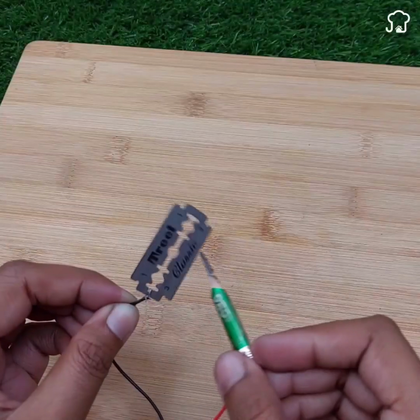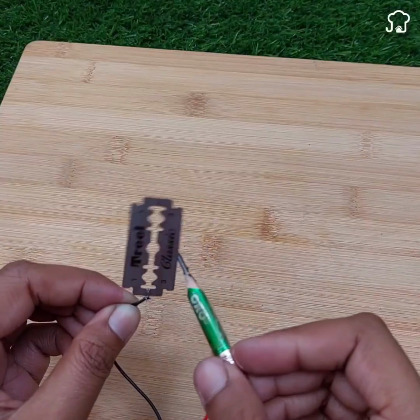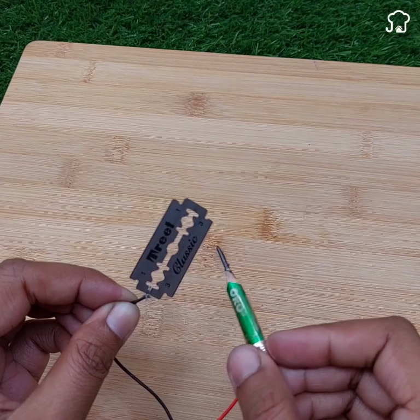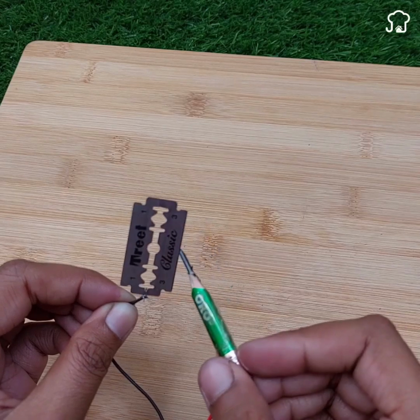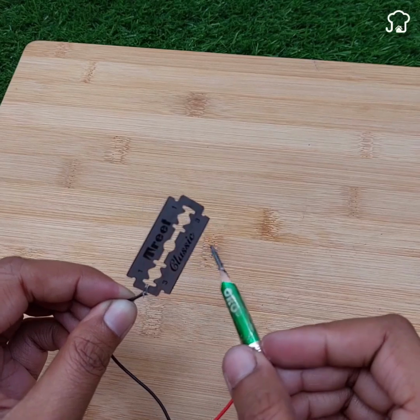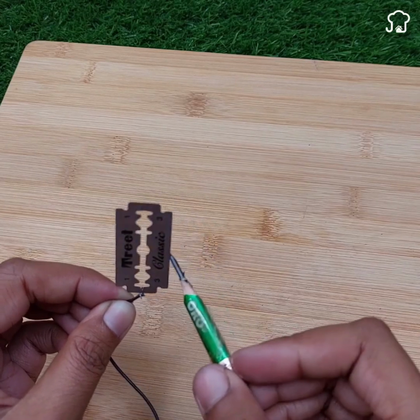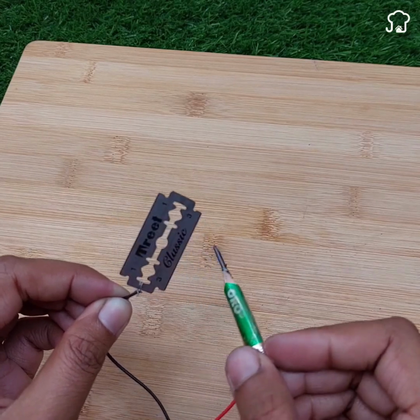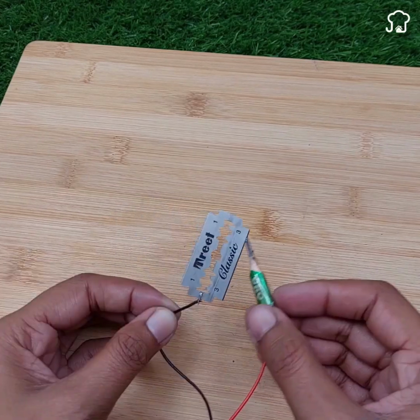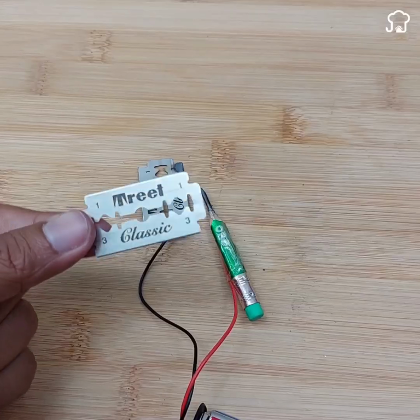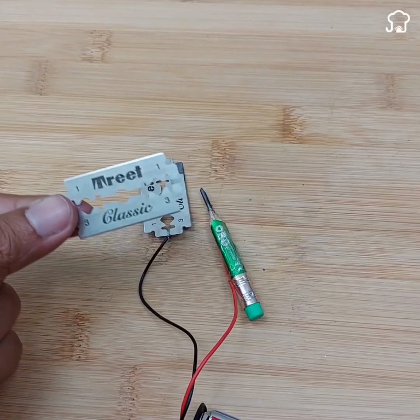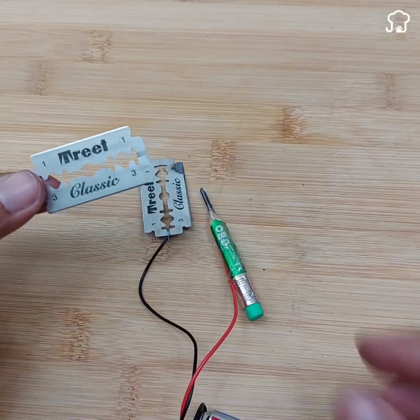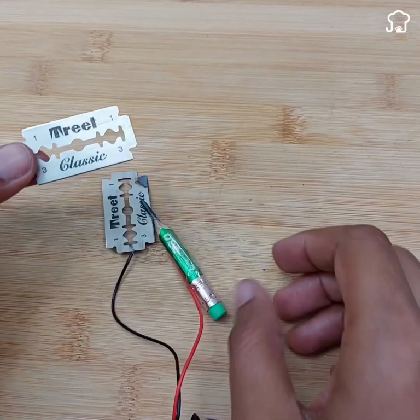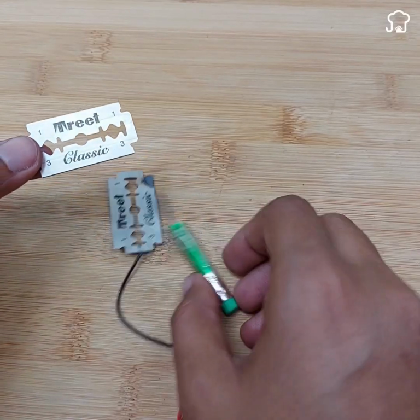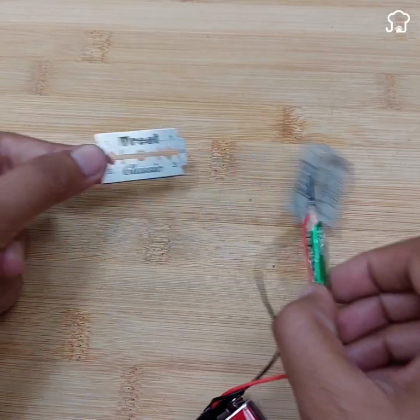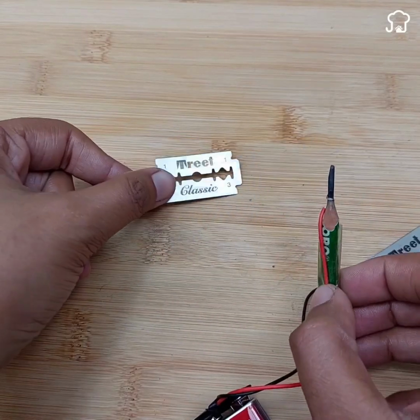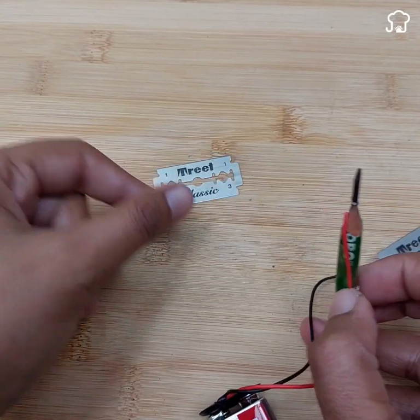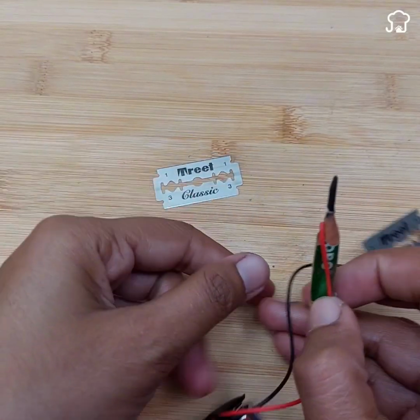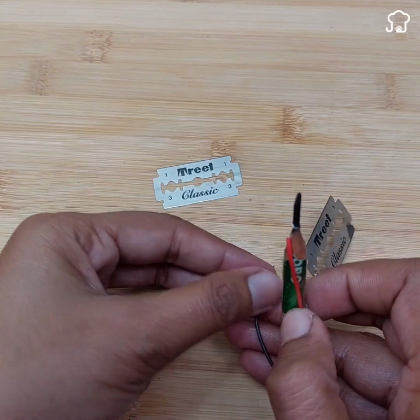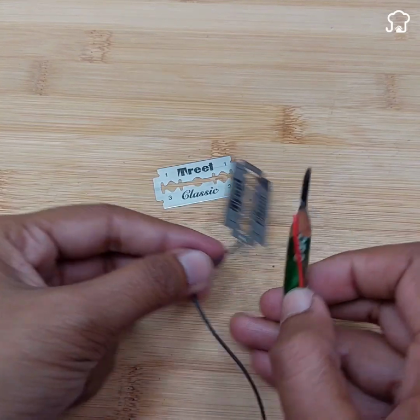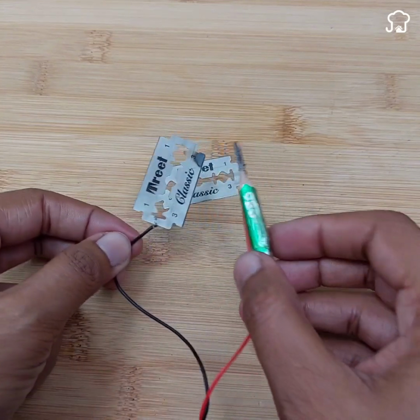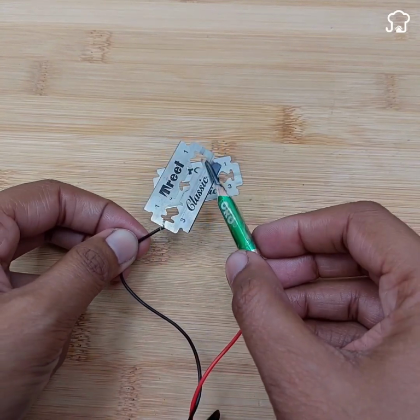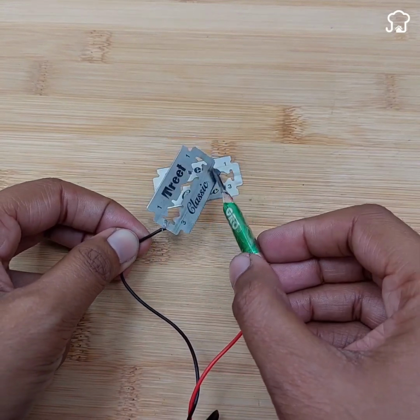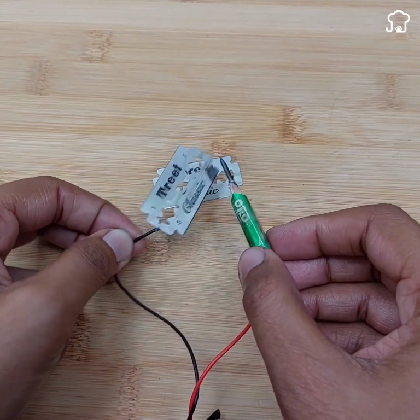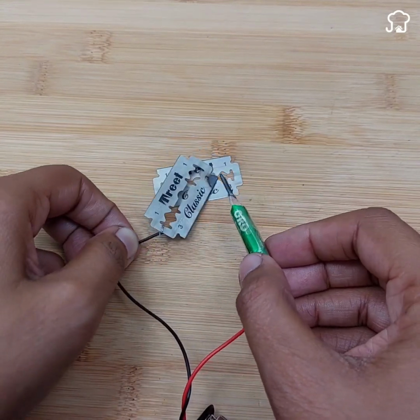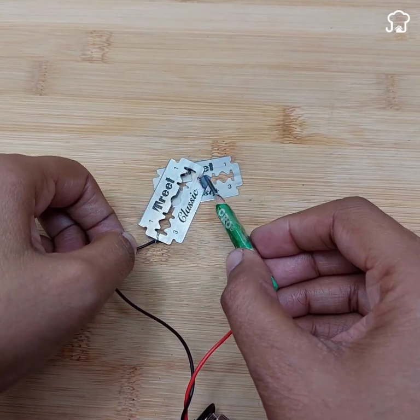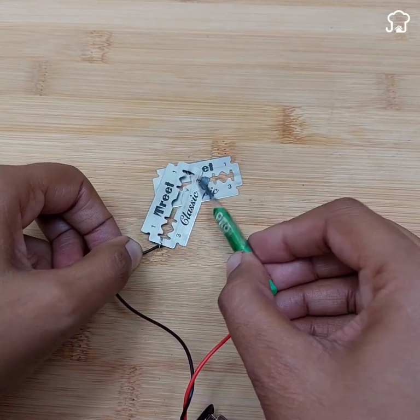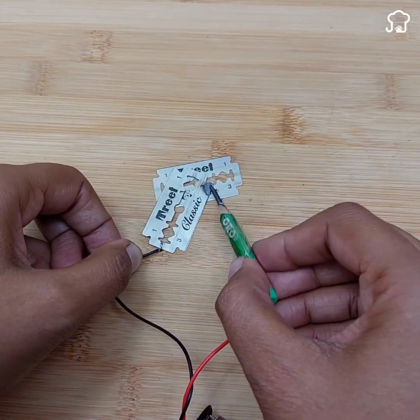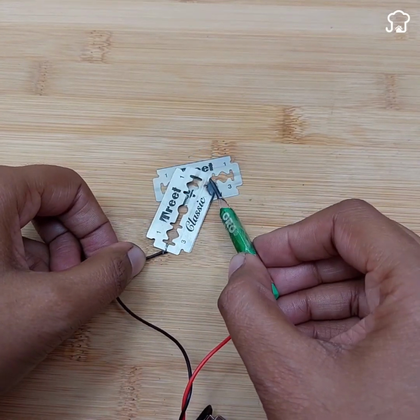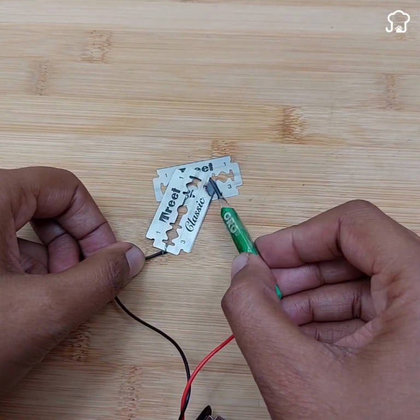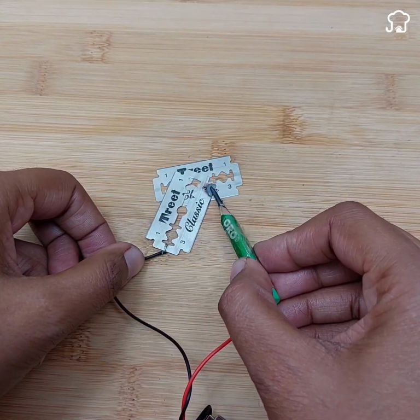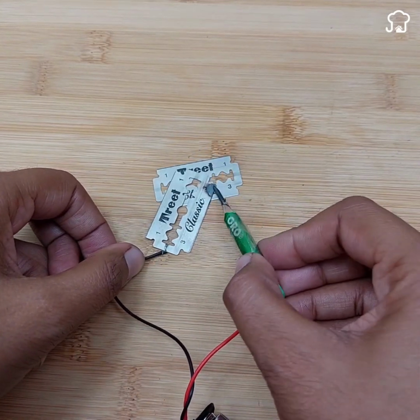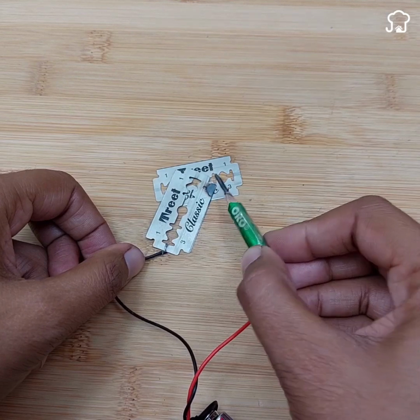To test the effectiveness of your new homemade soldering iron, place two razors side by side and apply the solder. You will notice that the razors are firmly attached, demonstrating the effectiveness of your improvised soldering machine.